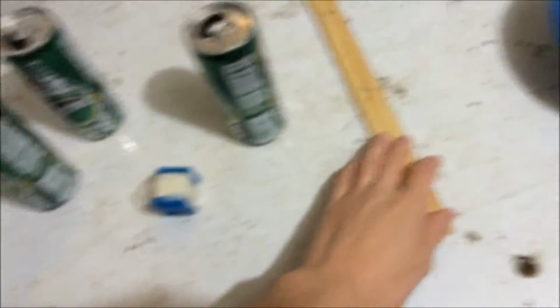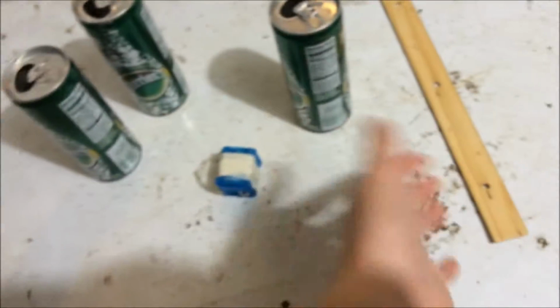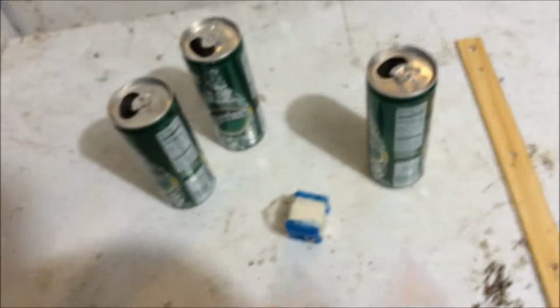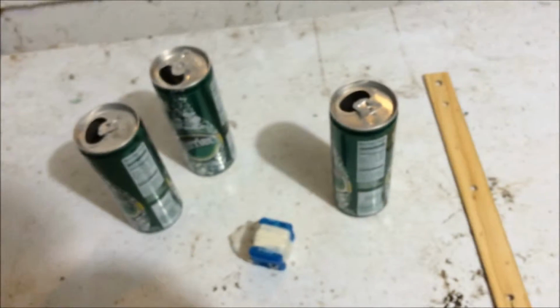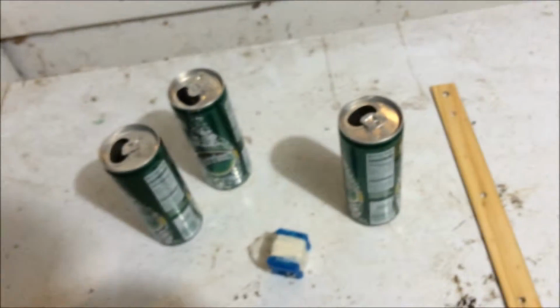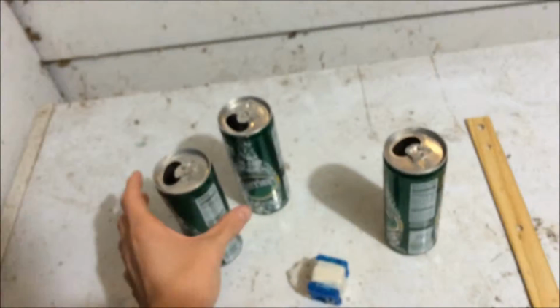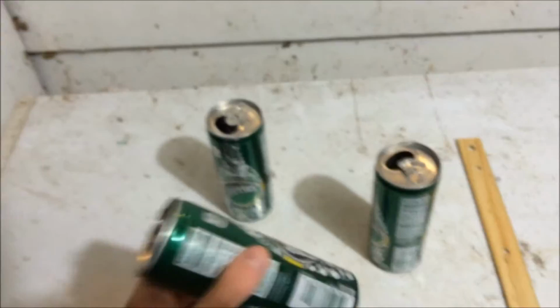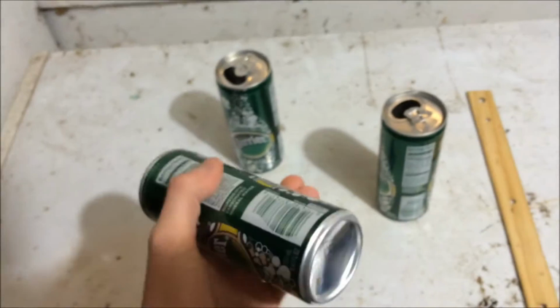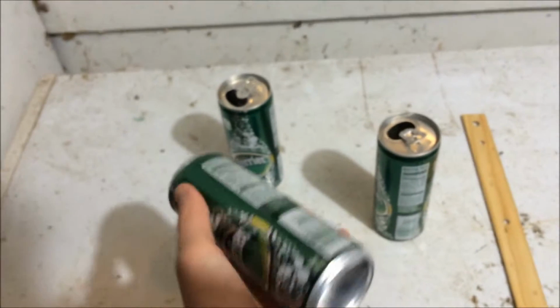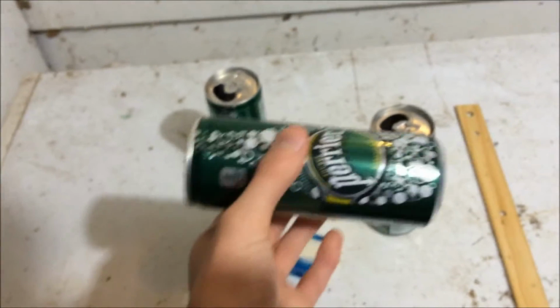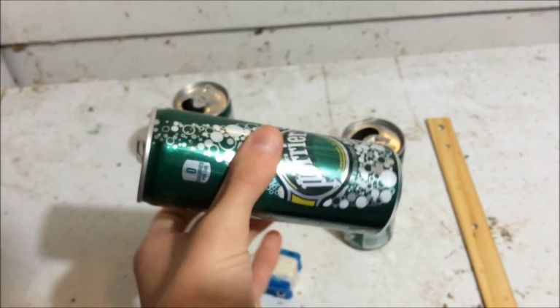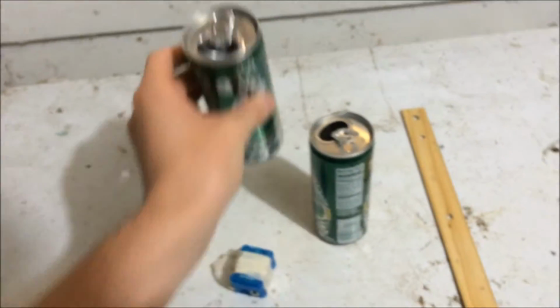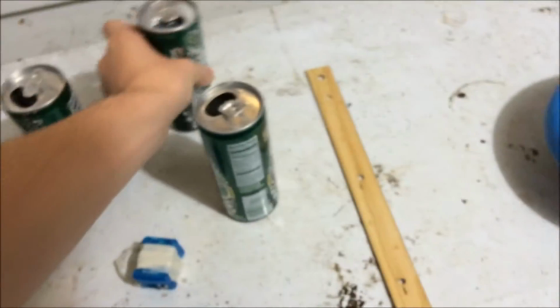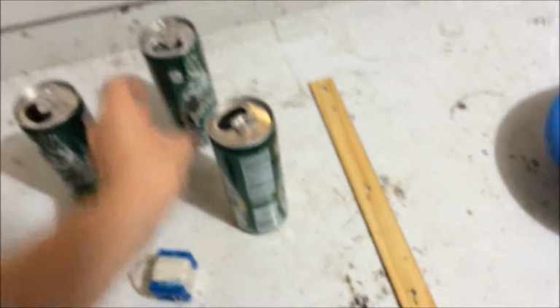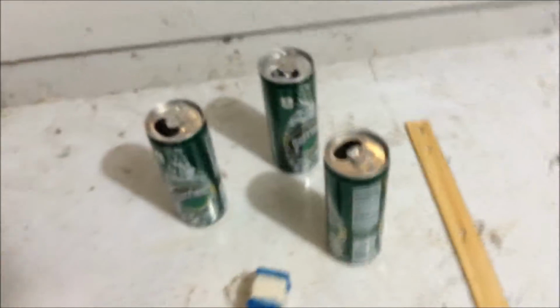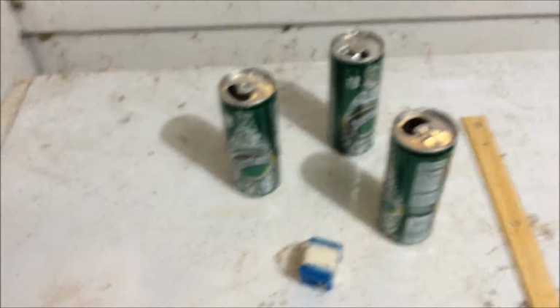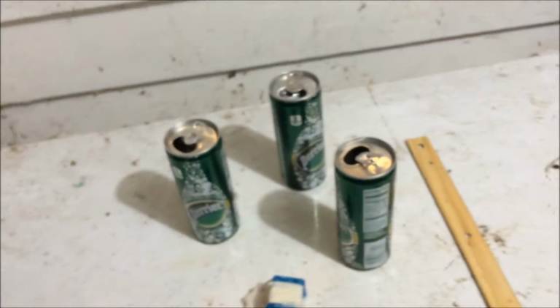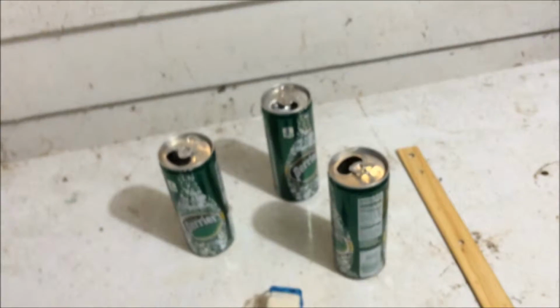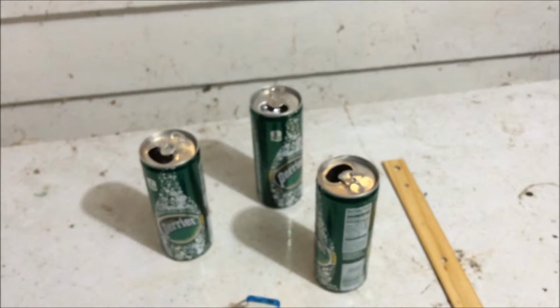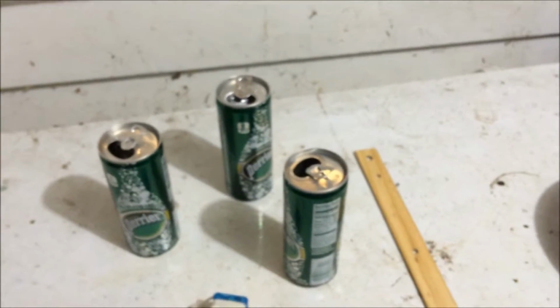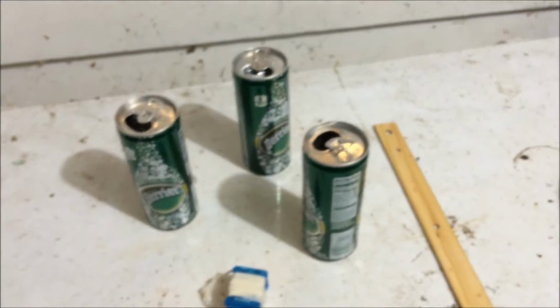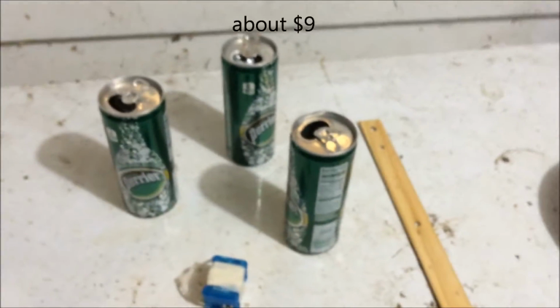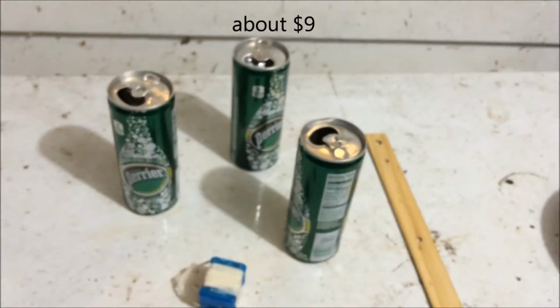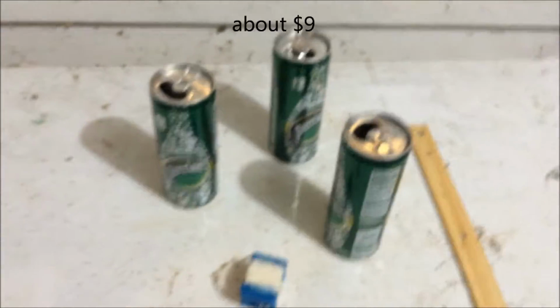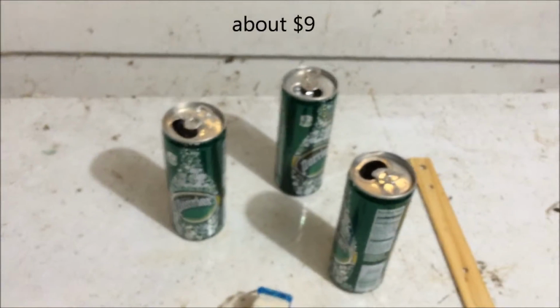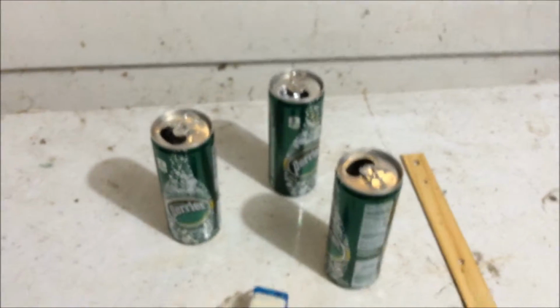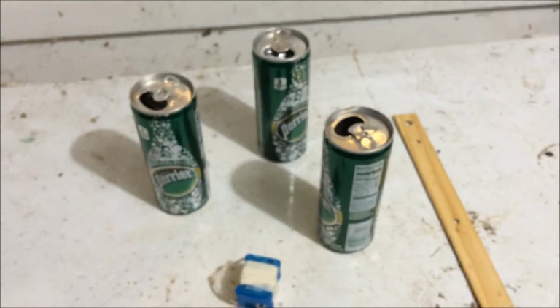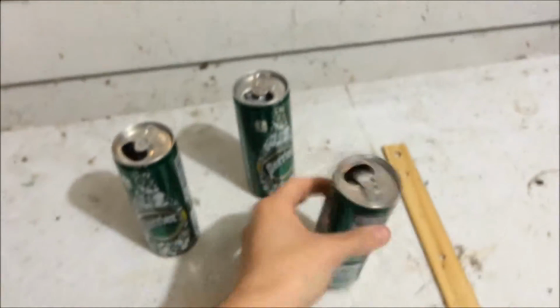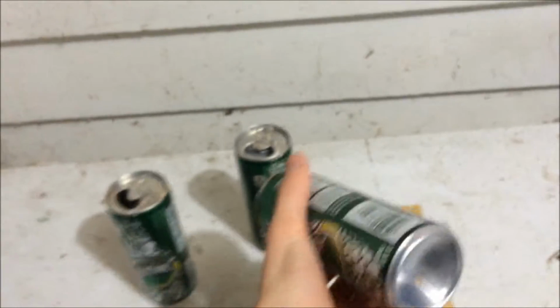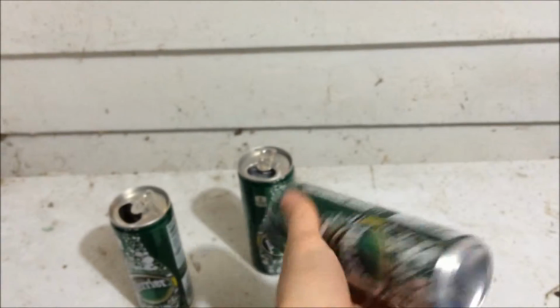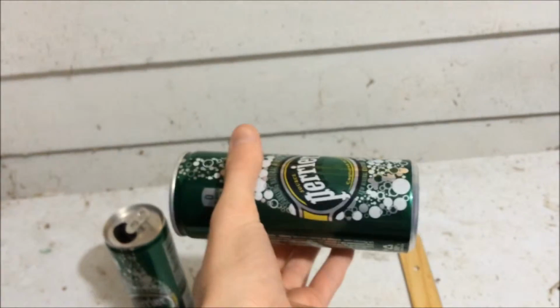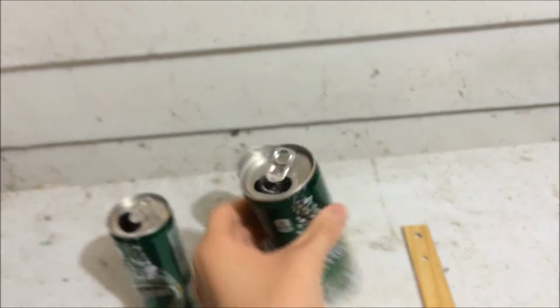Probably you can make this with just stuff you find laying around the house. These are some cans. They retail for about $3 each, so if you don't have these laying around, you know. And it doesn't have to be green cans — you can also use red.